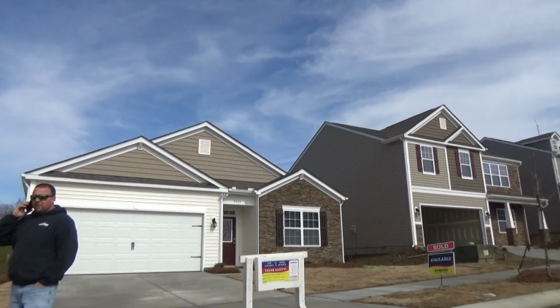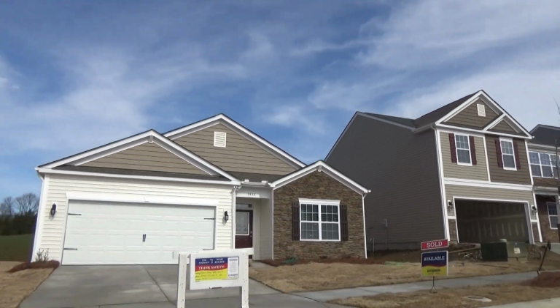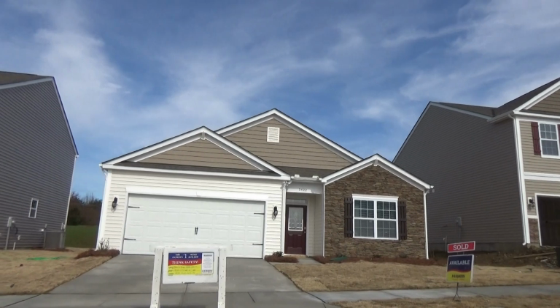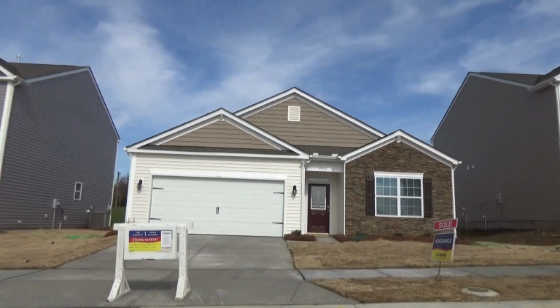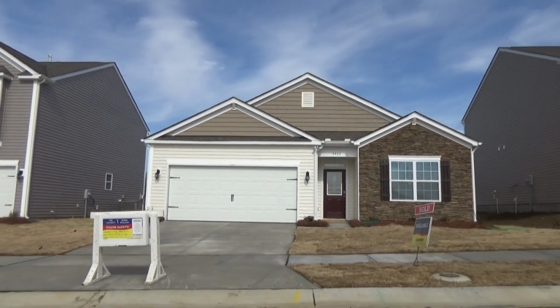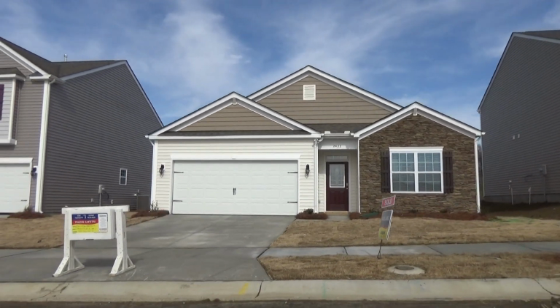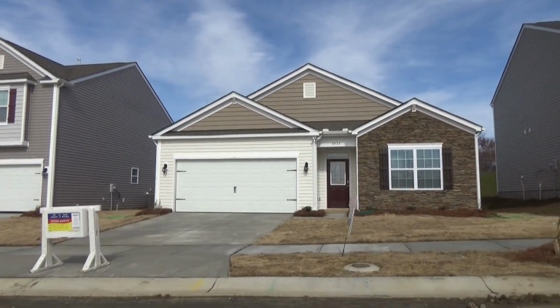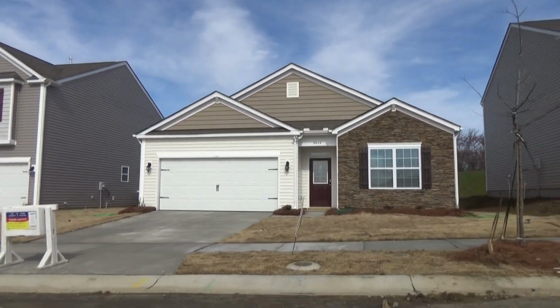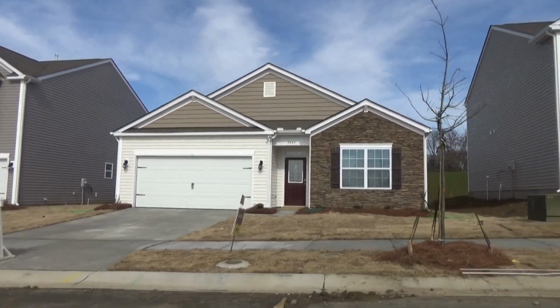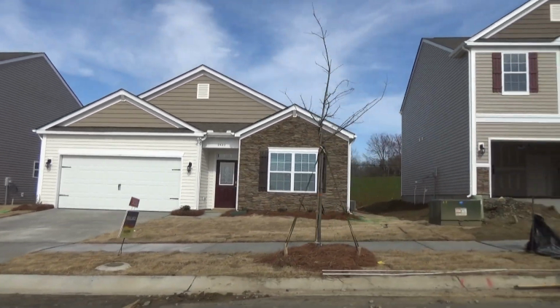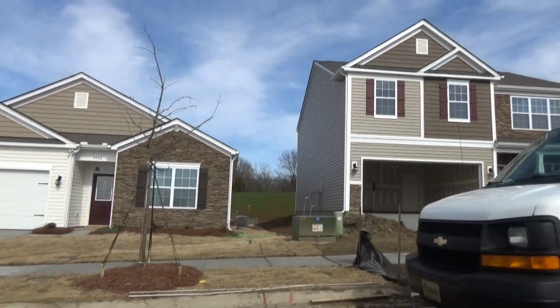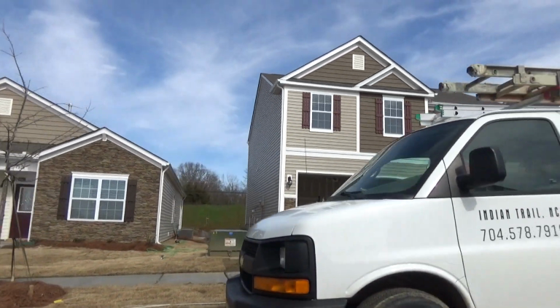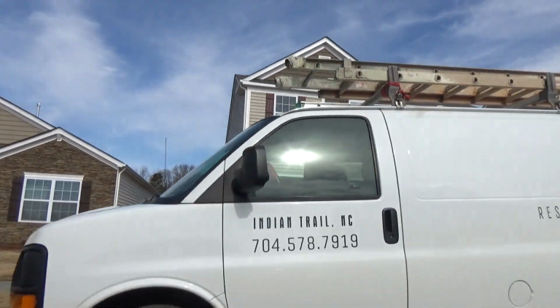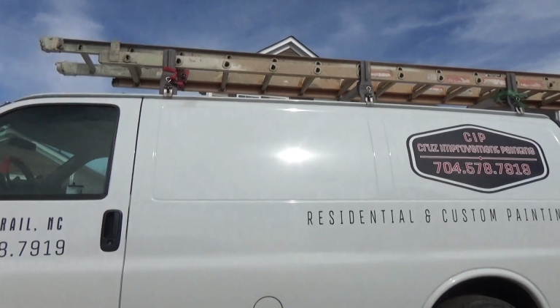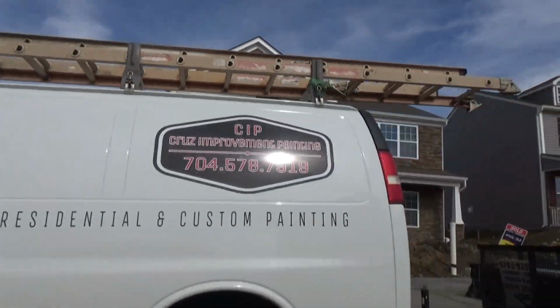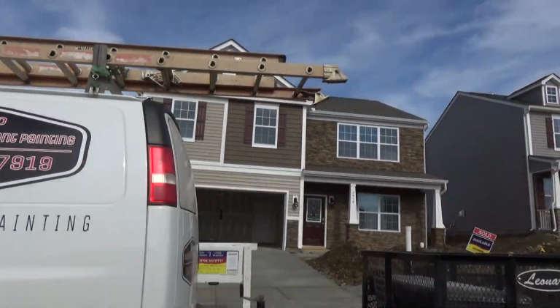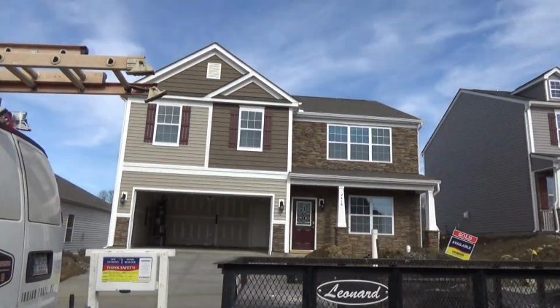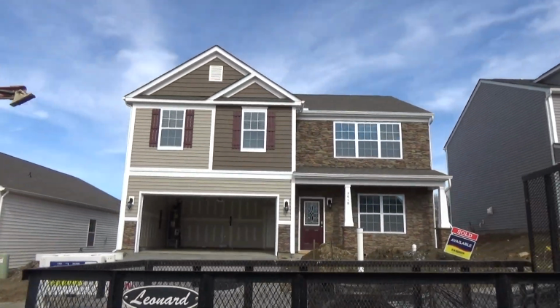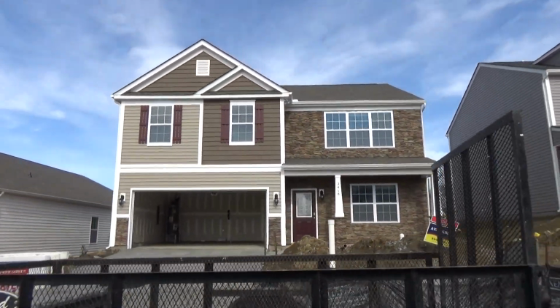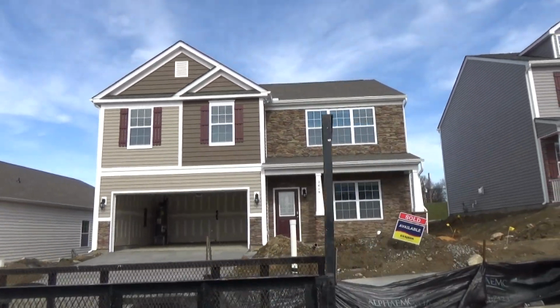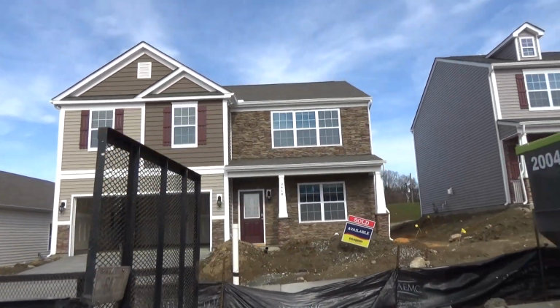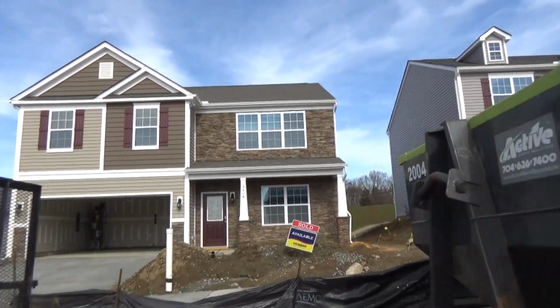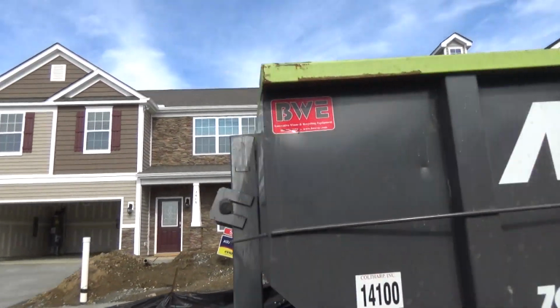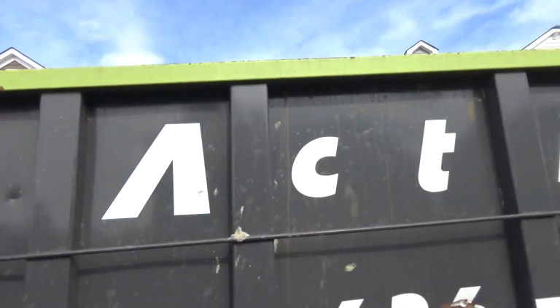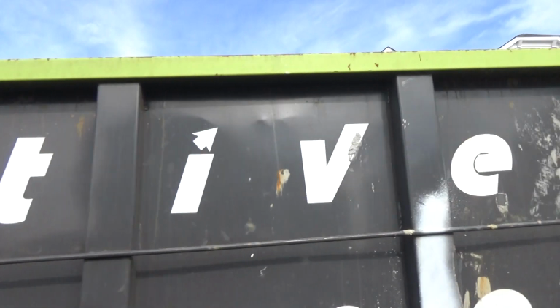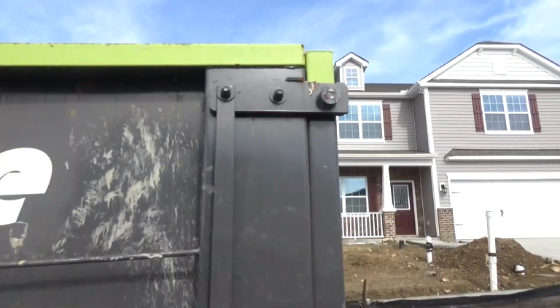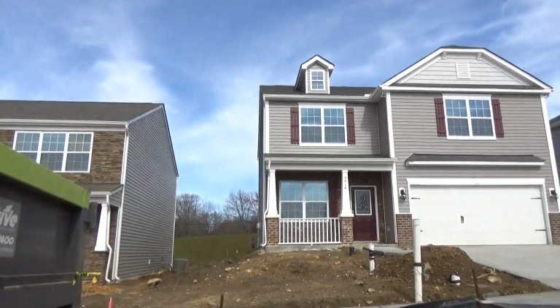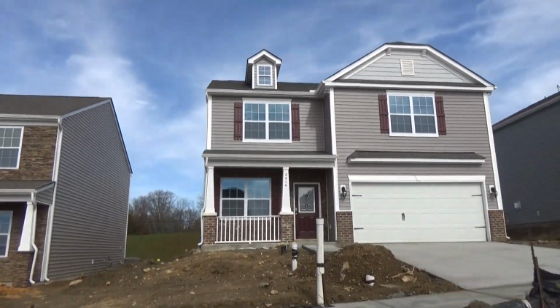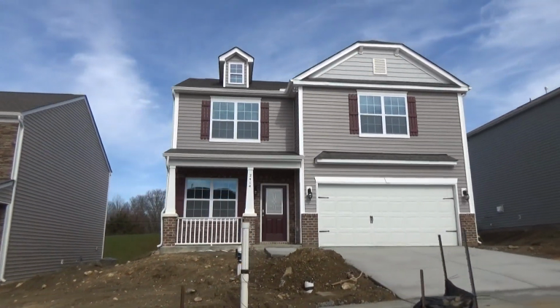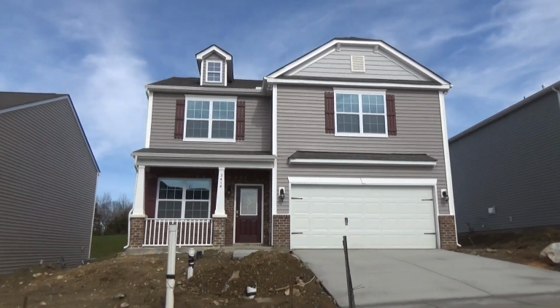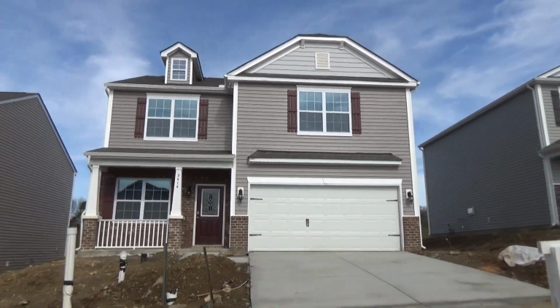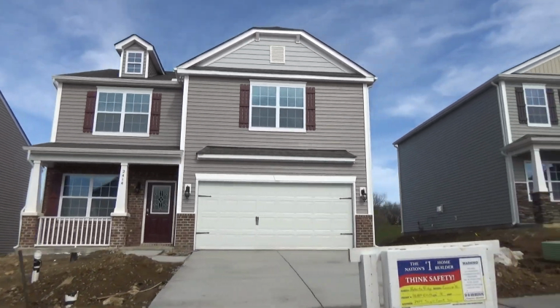Now I'm seeing just the only ranch homes — basically the floor plan that they're offering, though there could be another one — but a lot of two-story because, you know, first-time homebuyer, you want a starter home for your family. This is a great proposition.